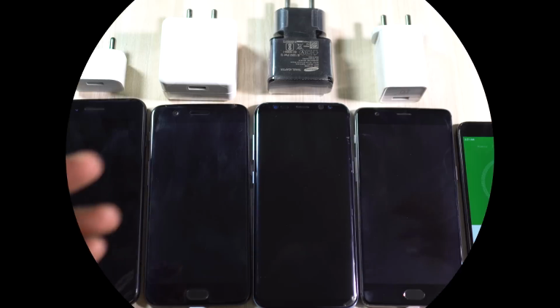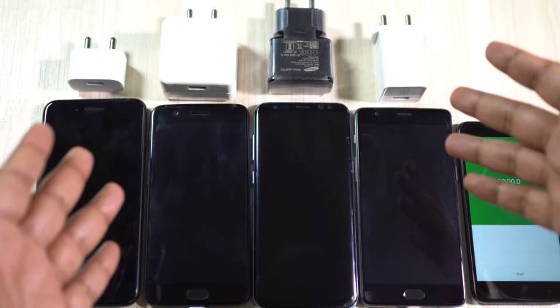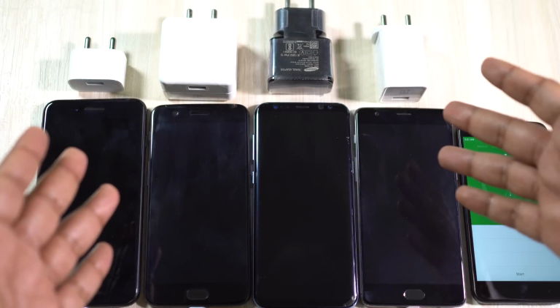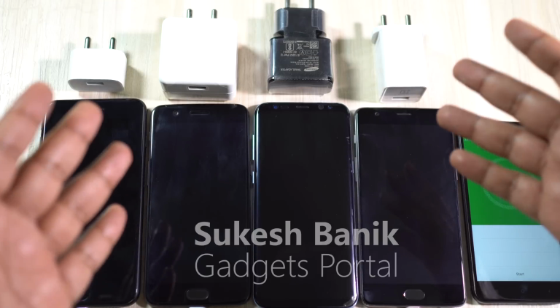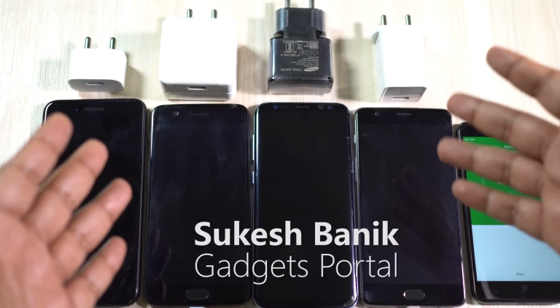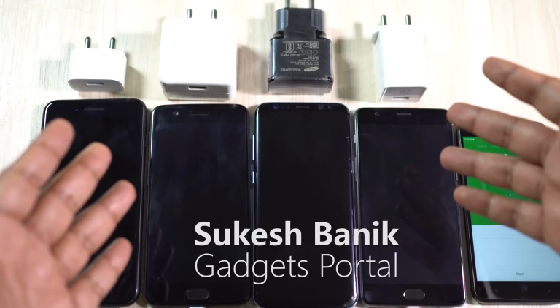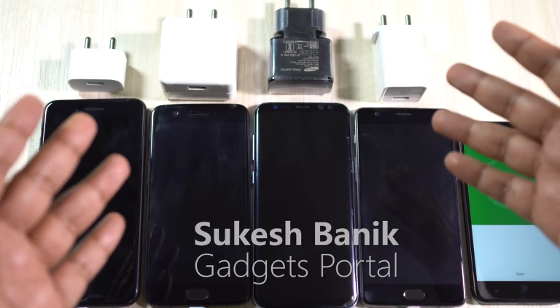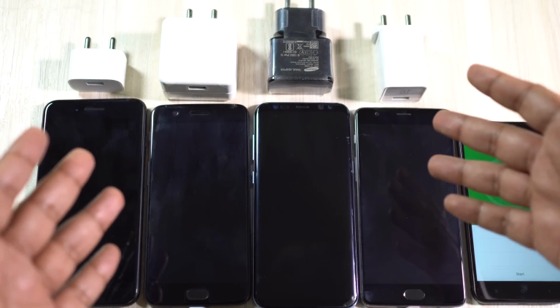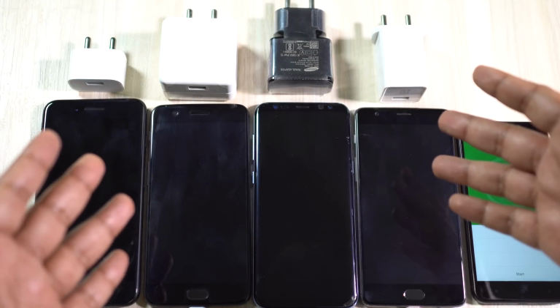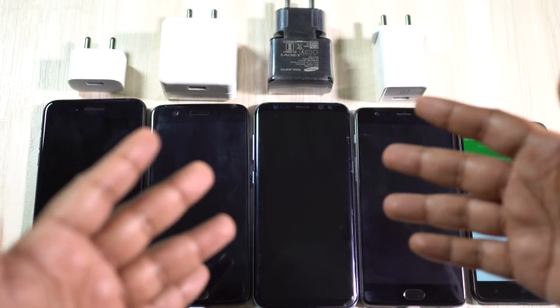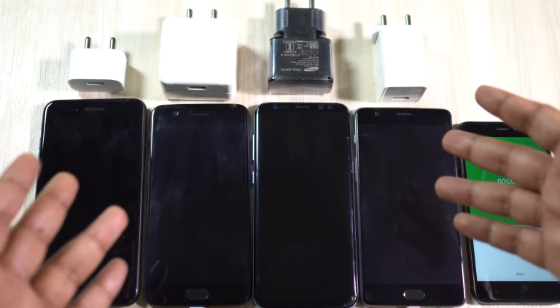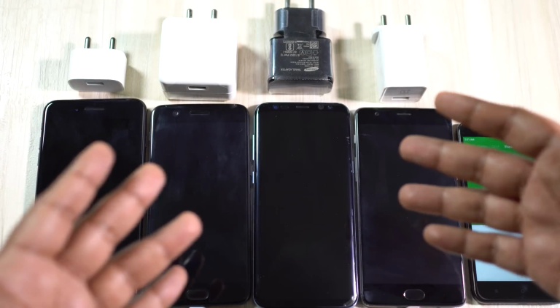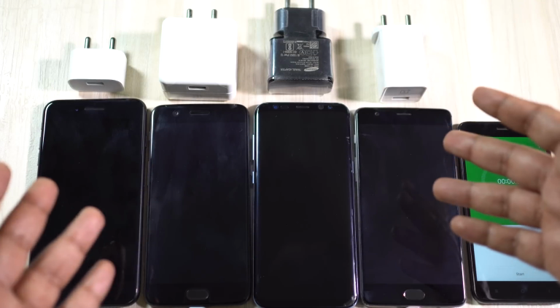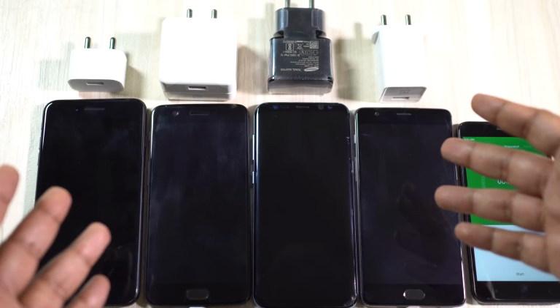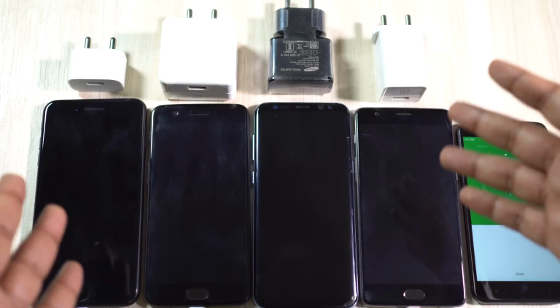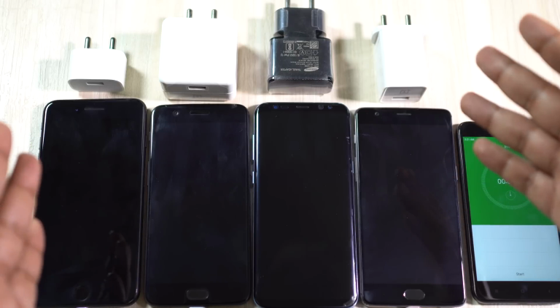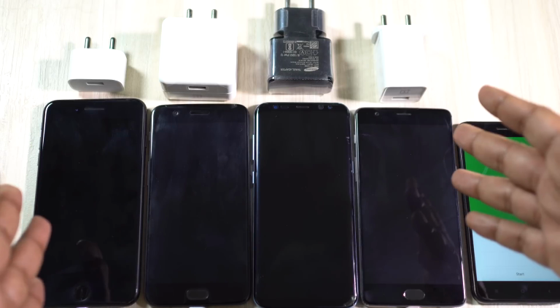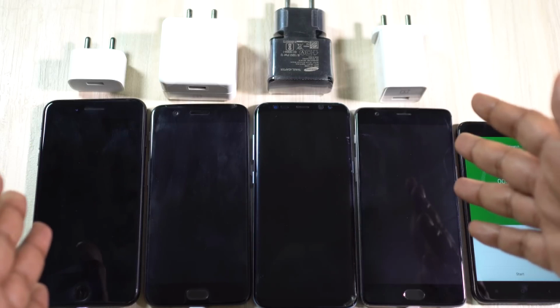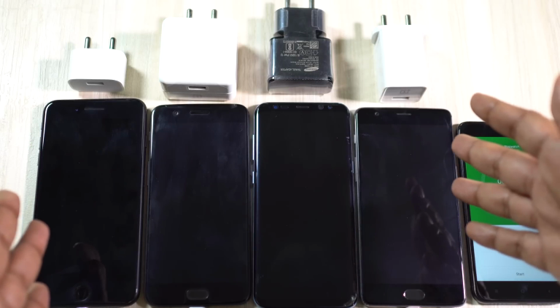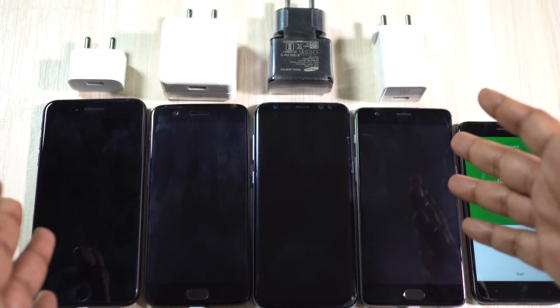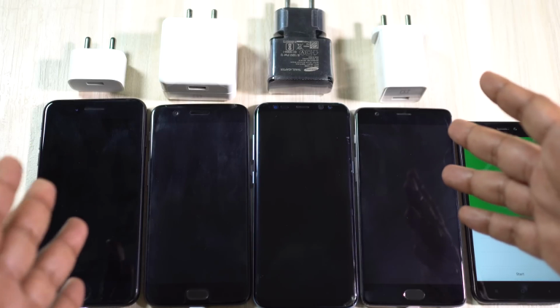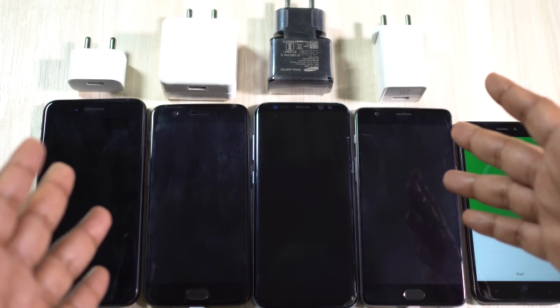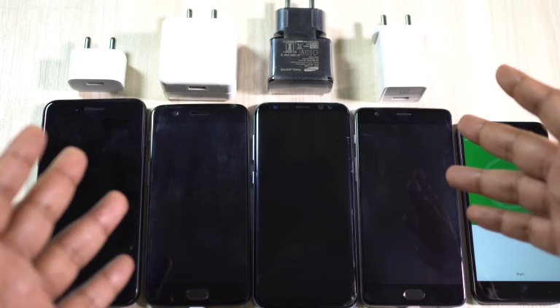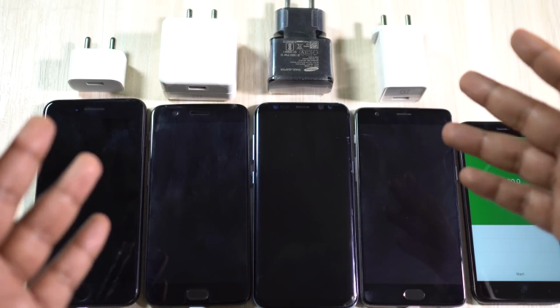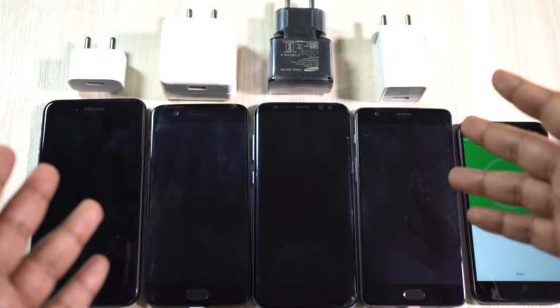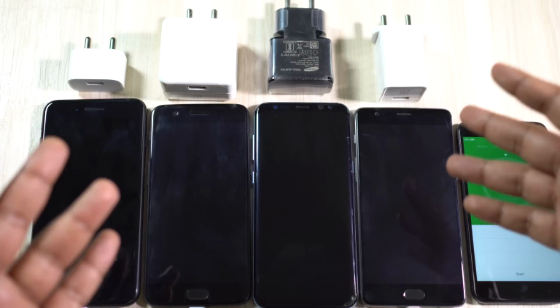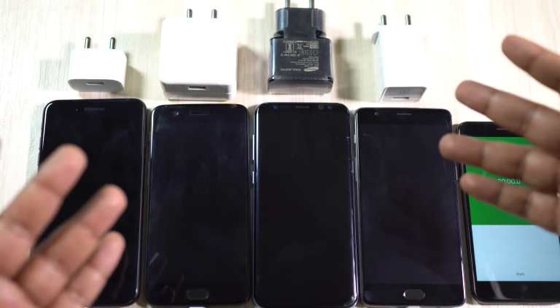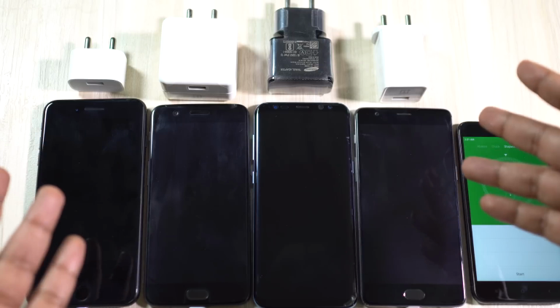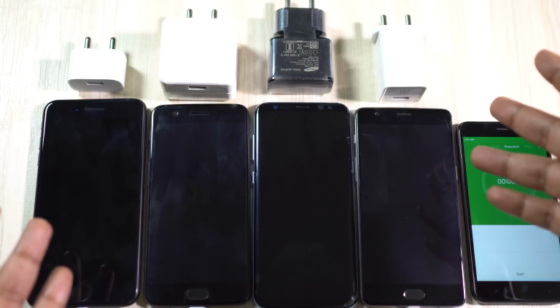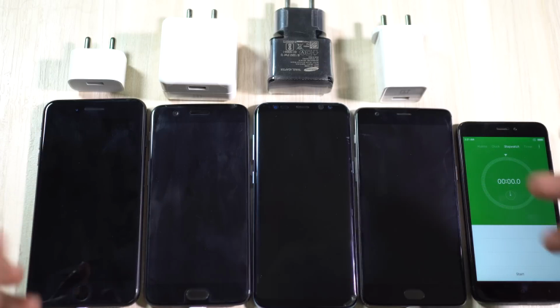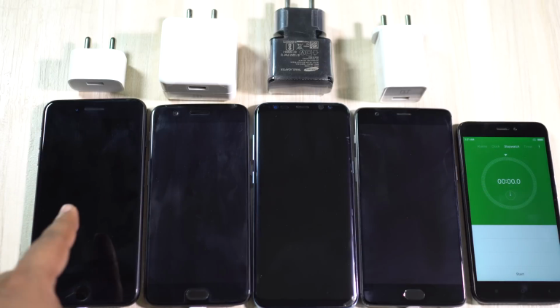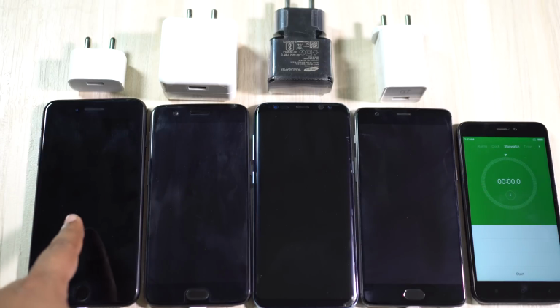Hey, what's happening guys, this is Shukesh and today I will be doing a quick battery charging speed test between these four premium devices. Let me first introduce these phones to you one by one.